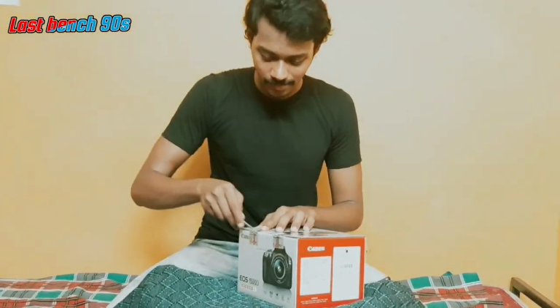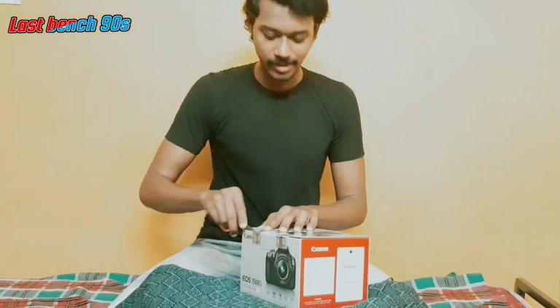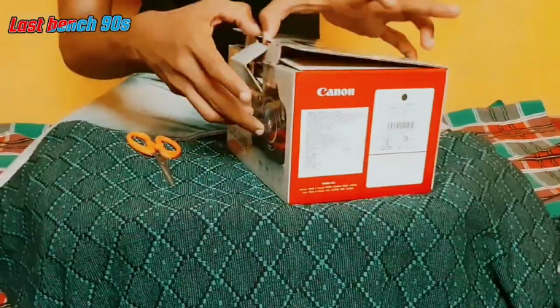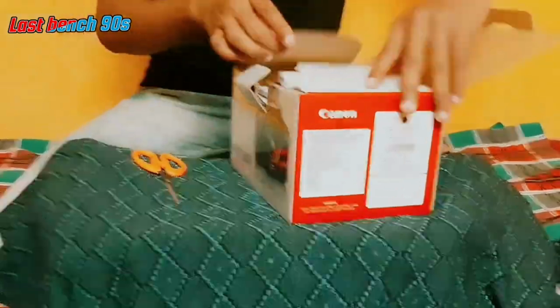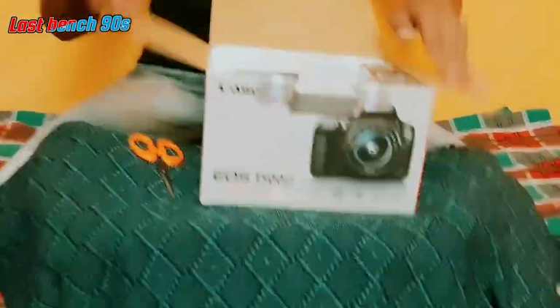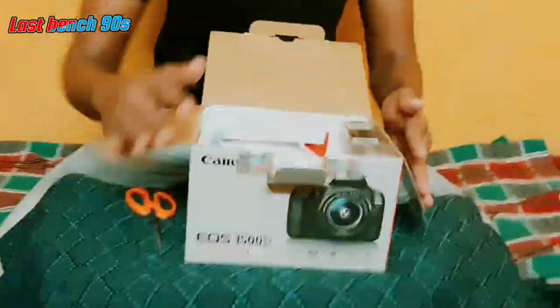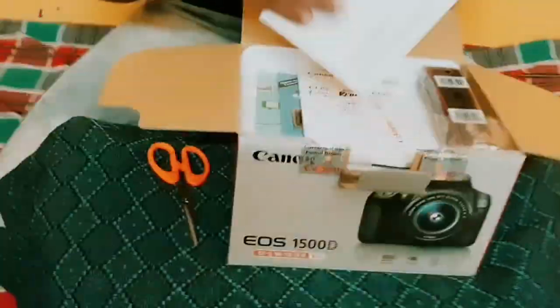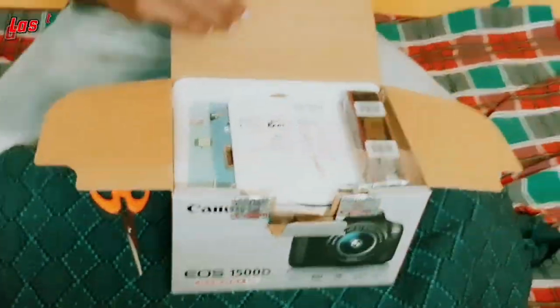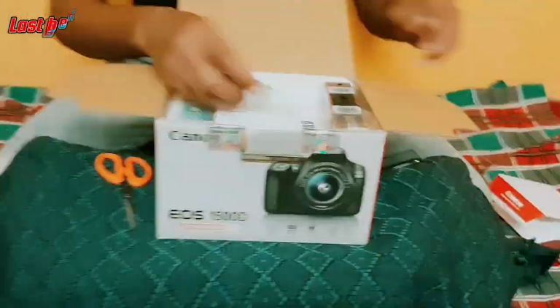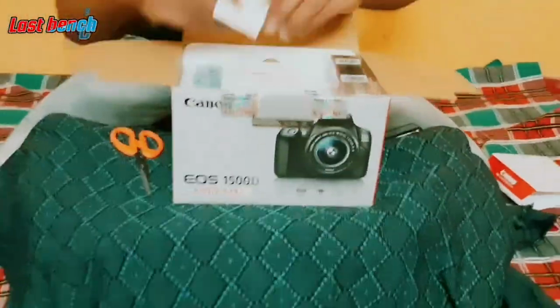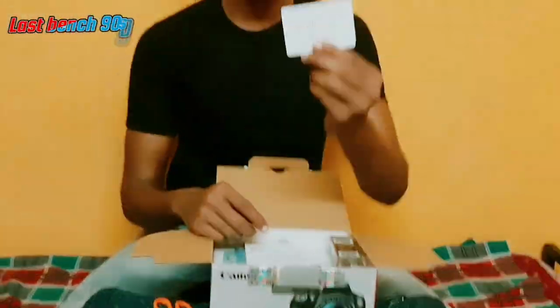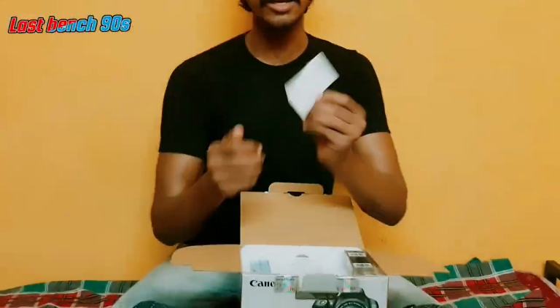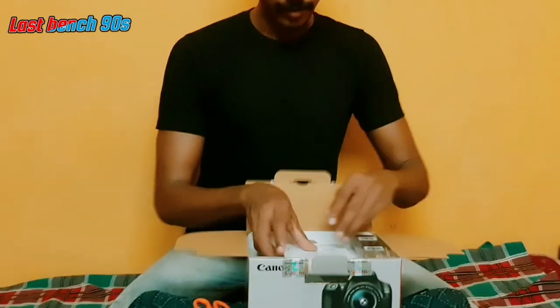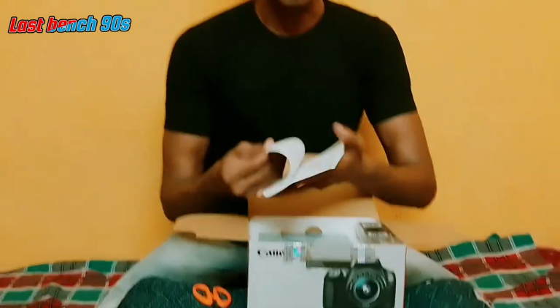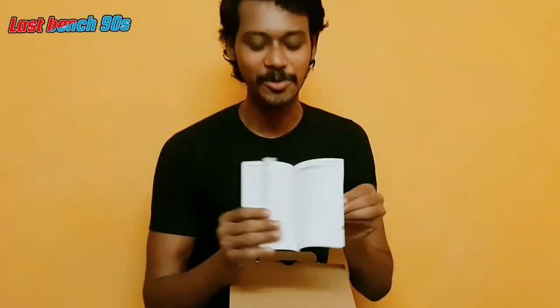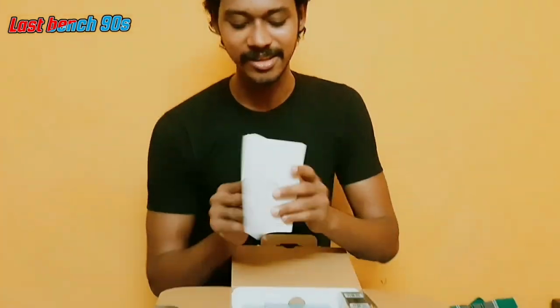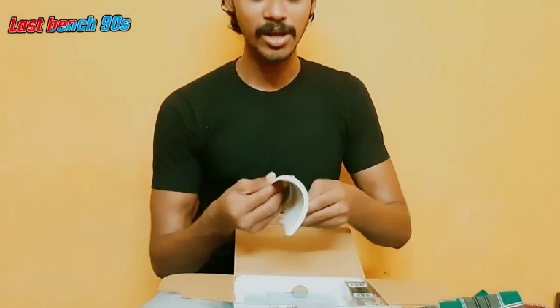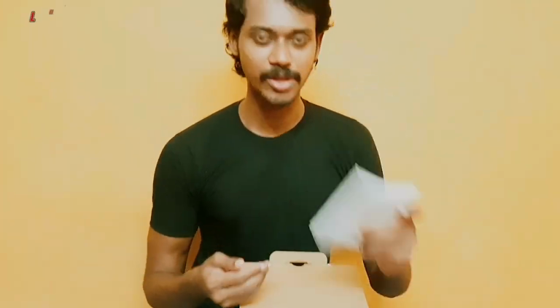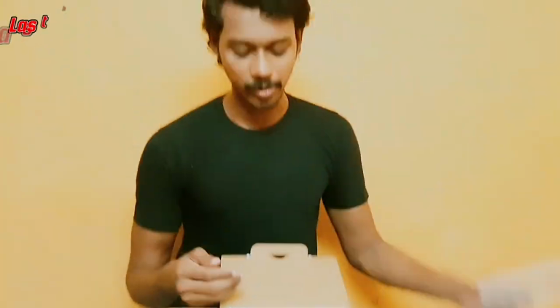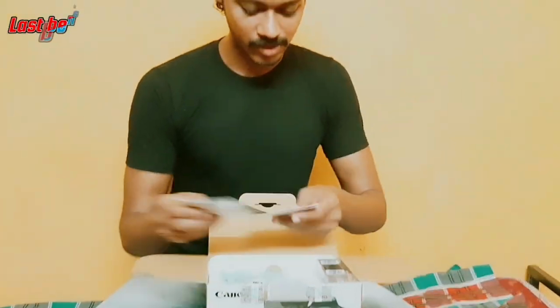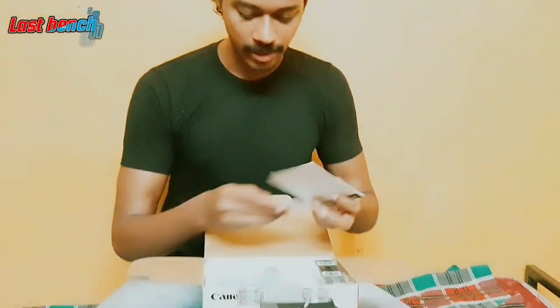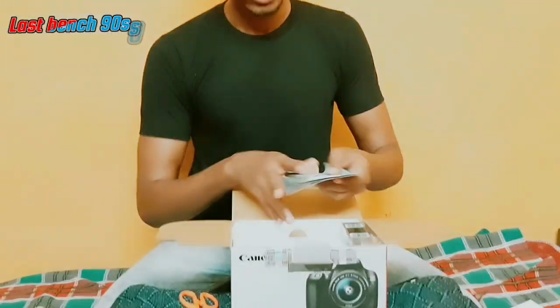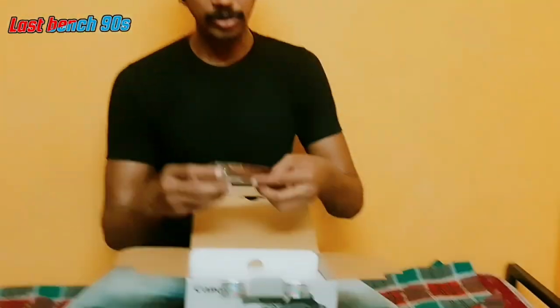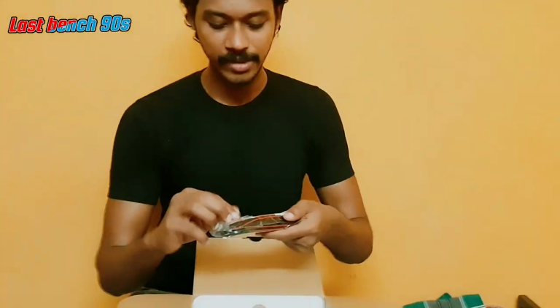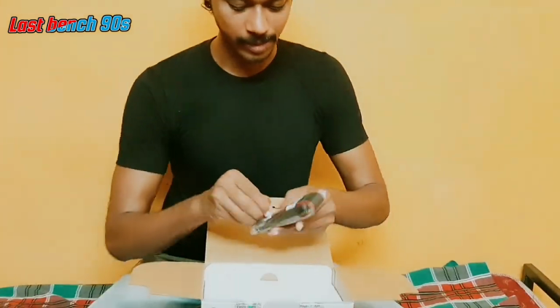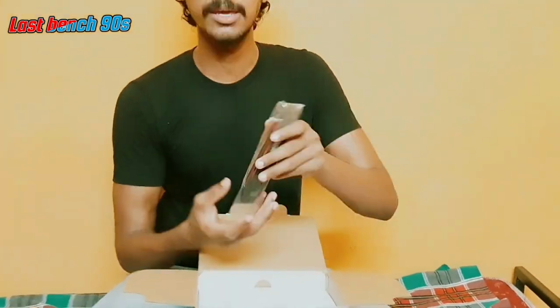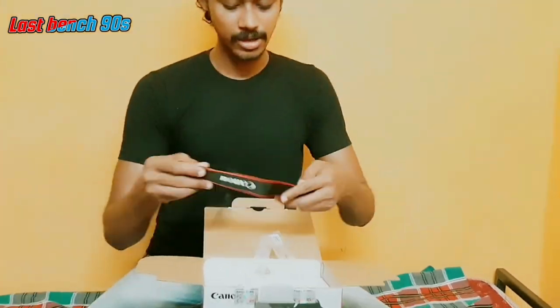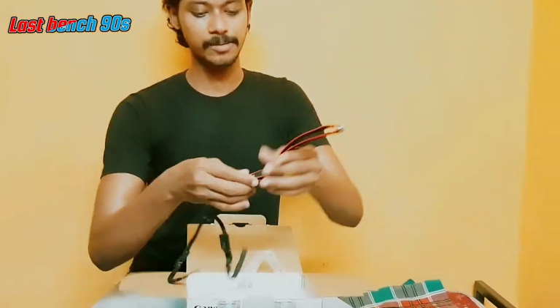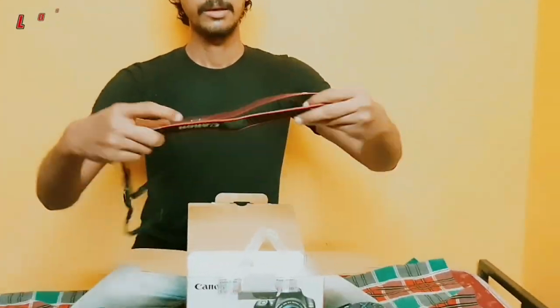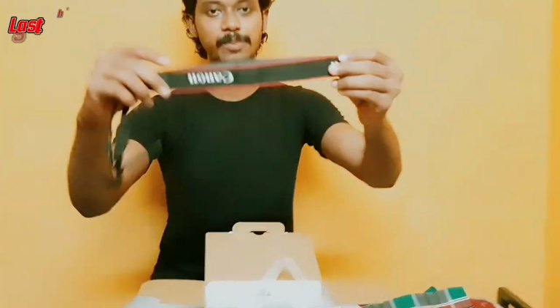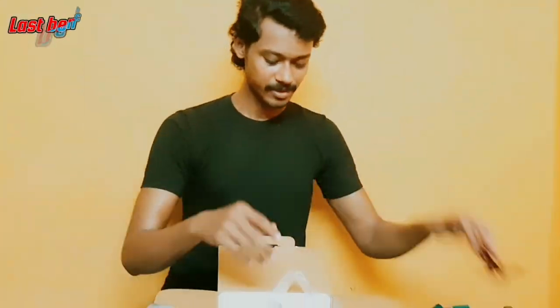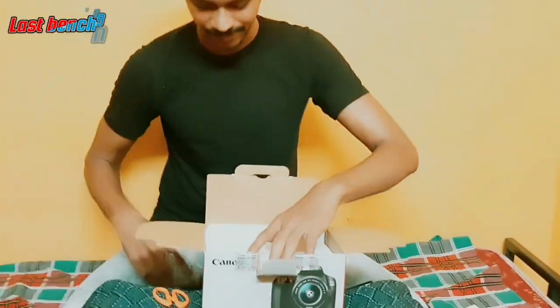Let's open it. First, it's basic. There are manuals, there are manual books. There are also other items. The next thing is the rope — it's very important.